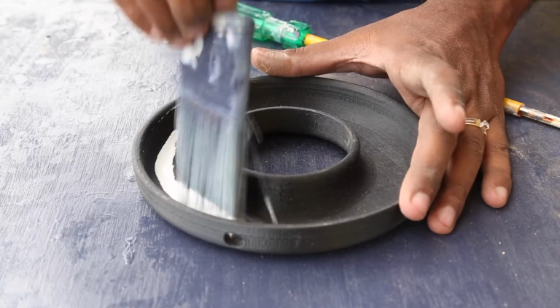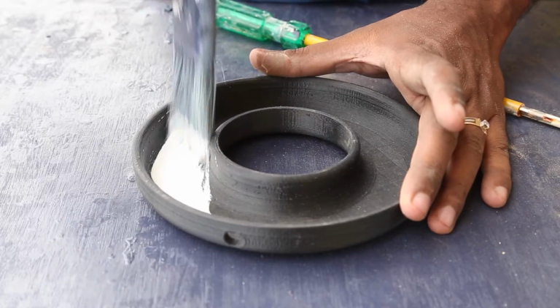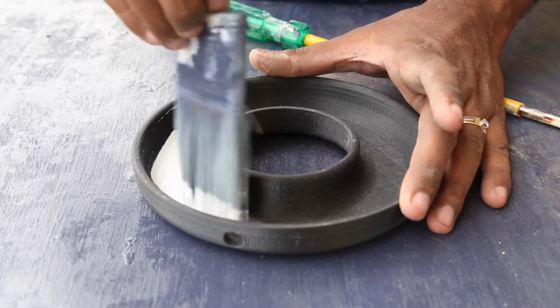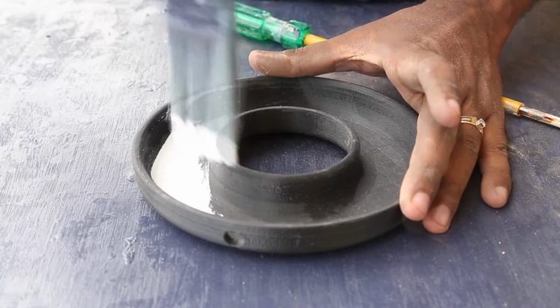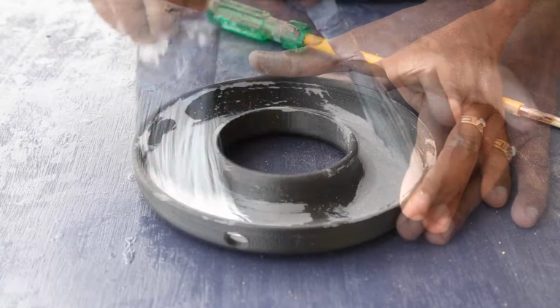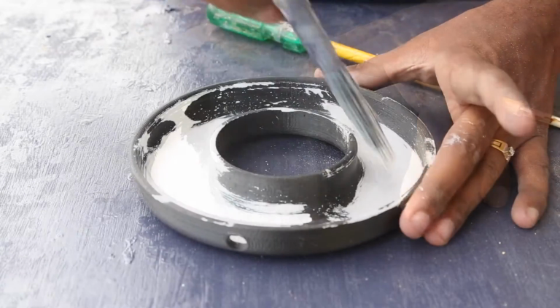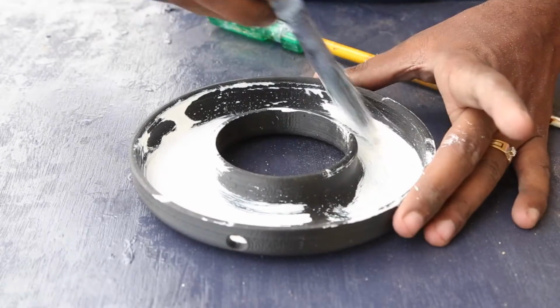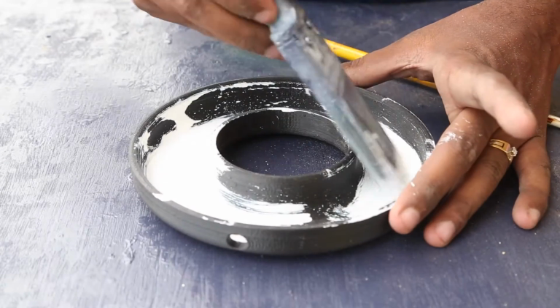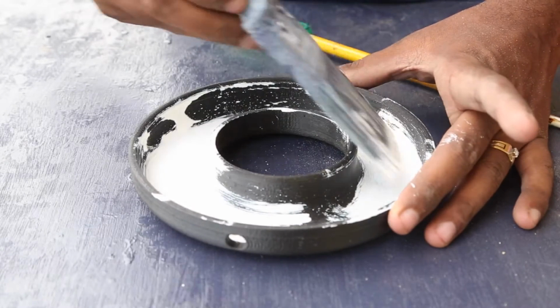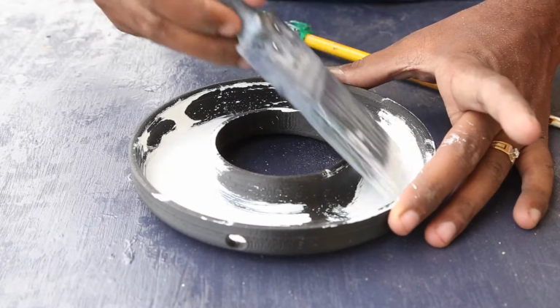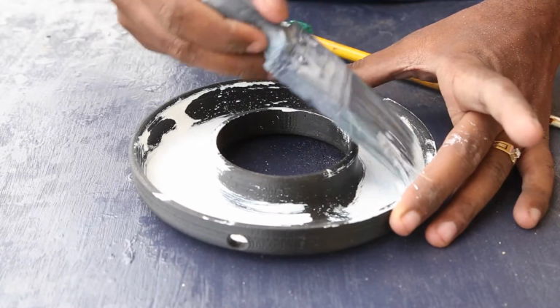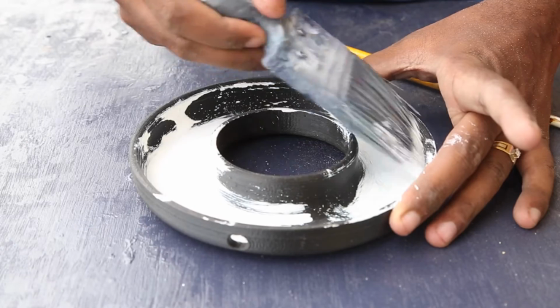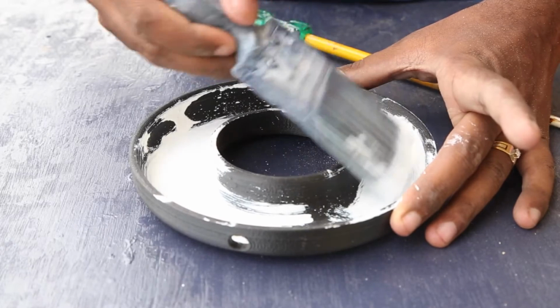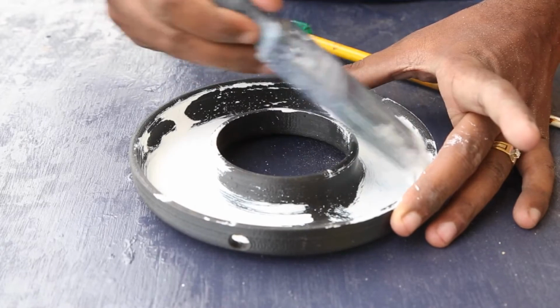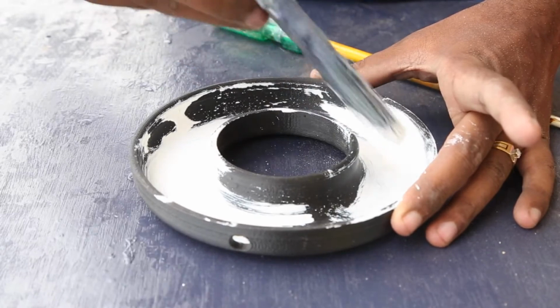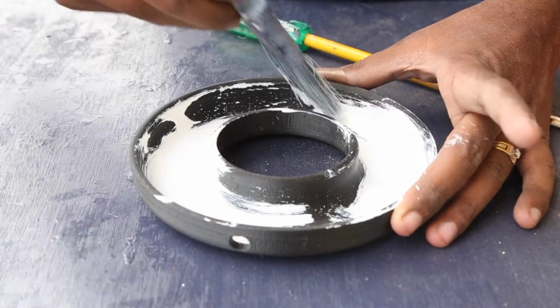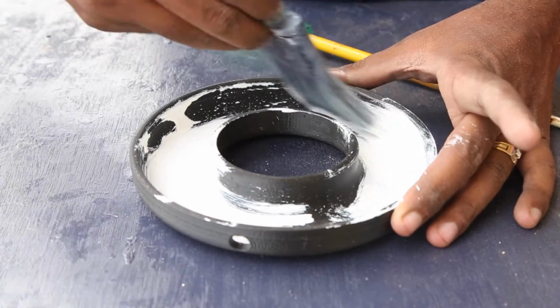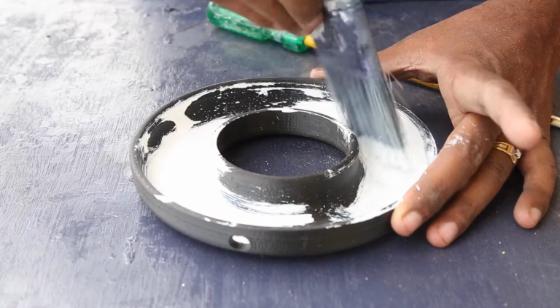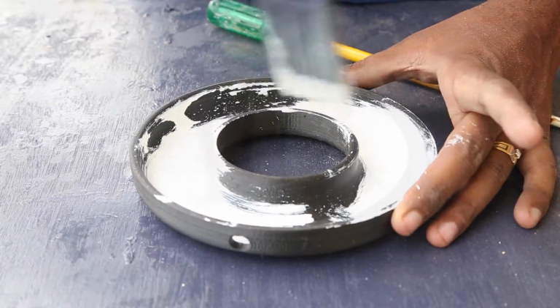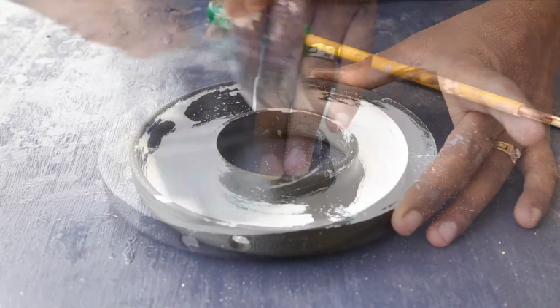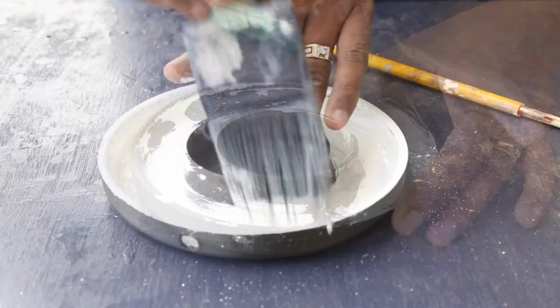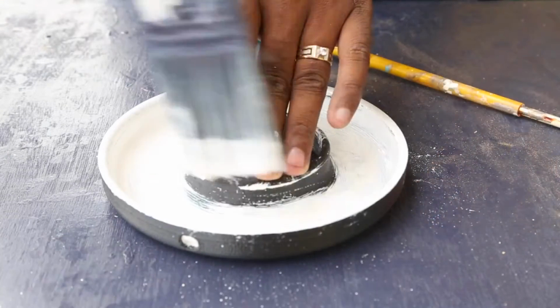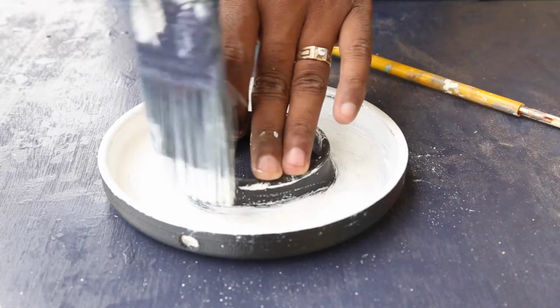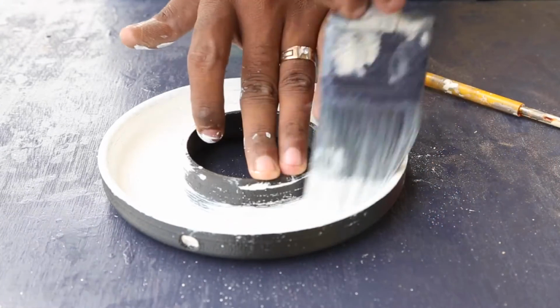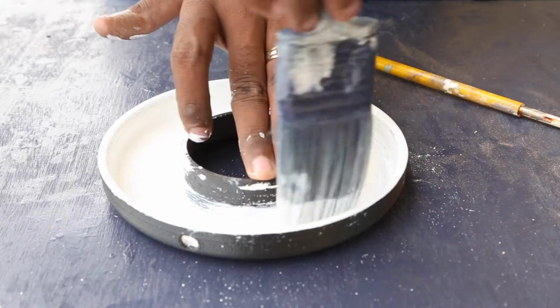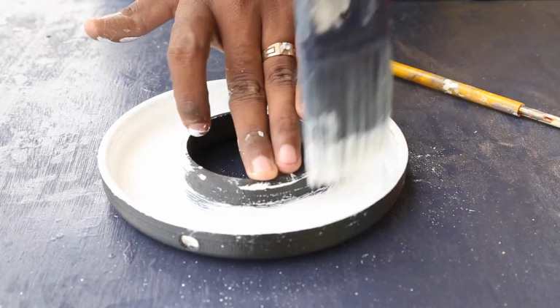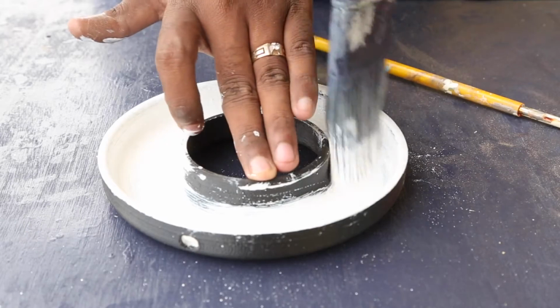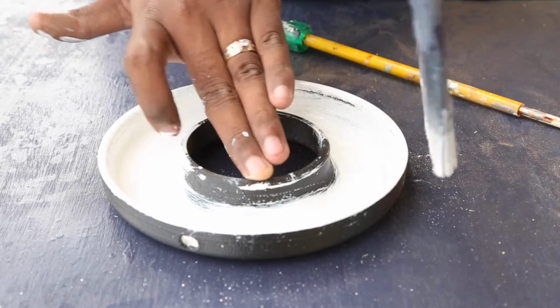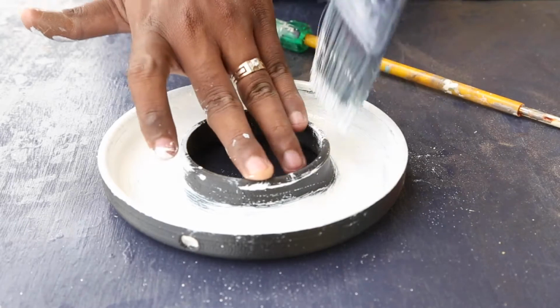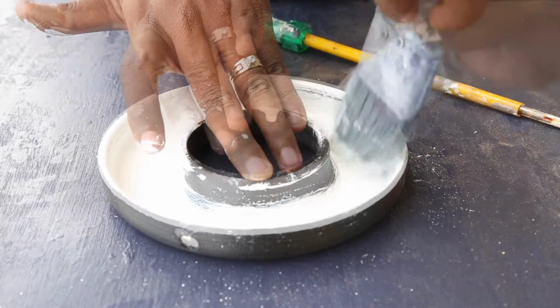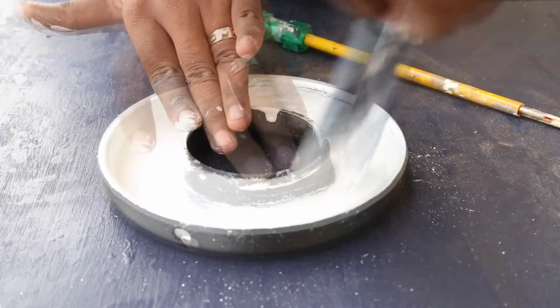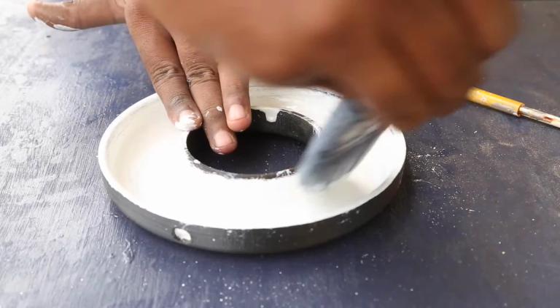I set 50% infill and used ABS. I wanted the casing to be black on the outside, but the inside has to be white so it bounces the maximum amount of light. So I just painted it and let it dry before continuing.